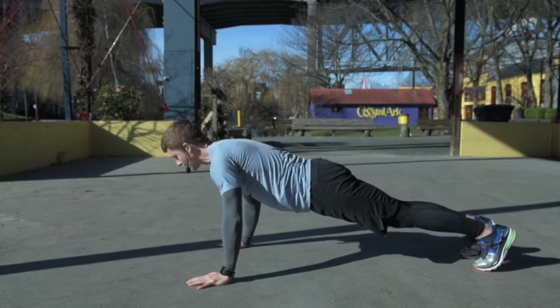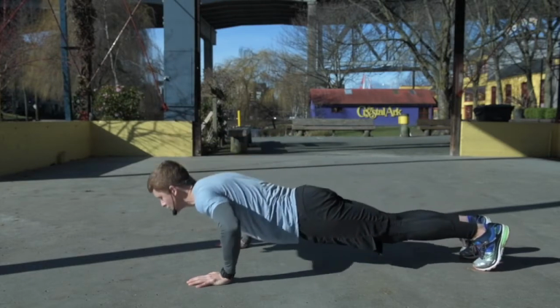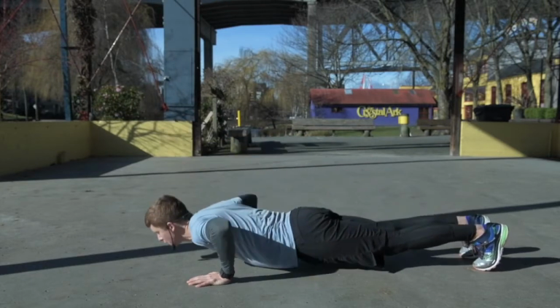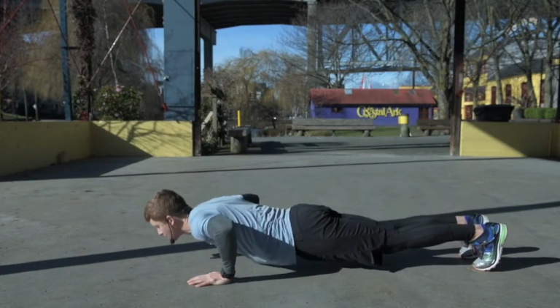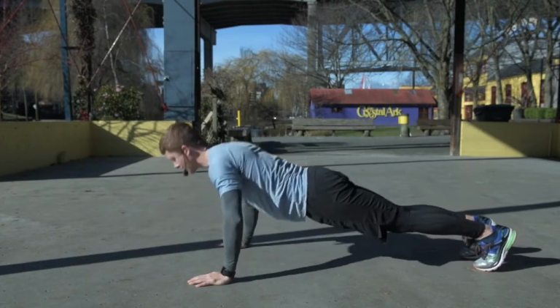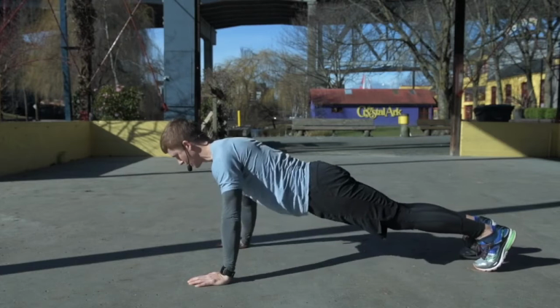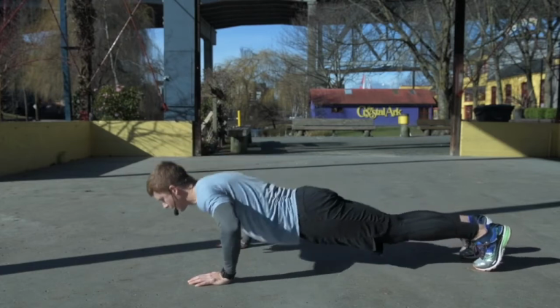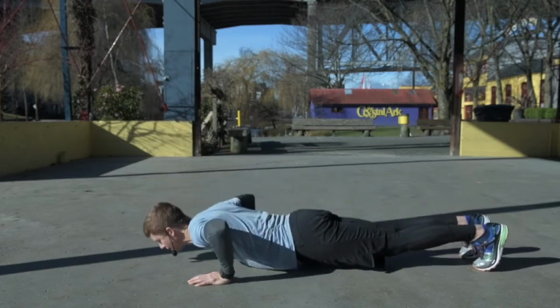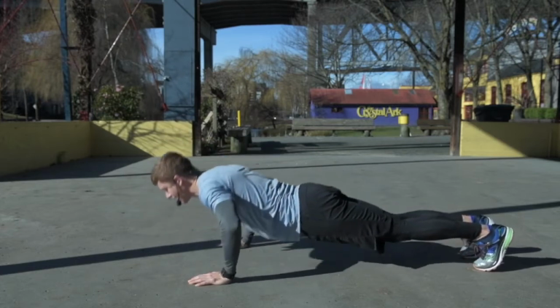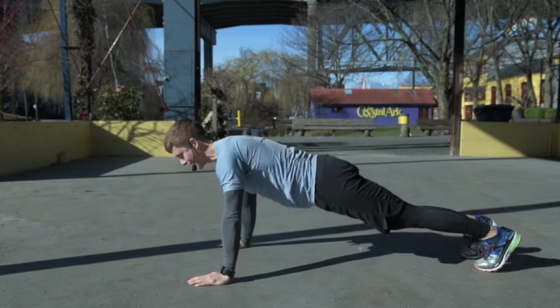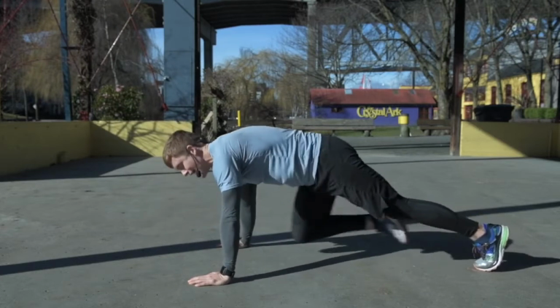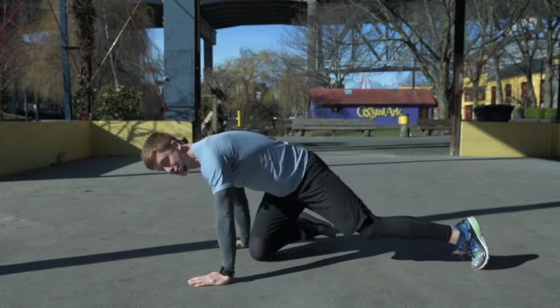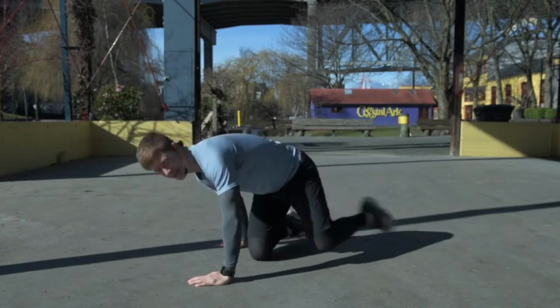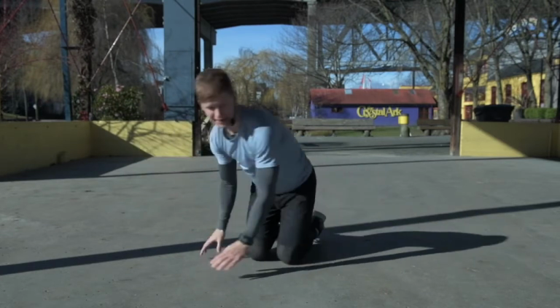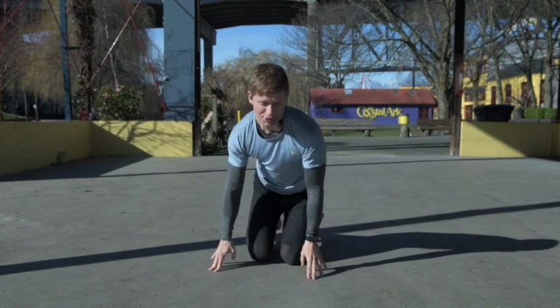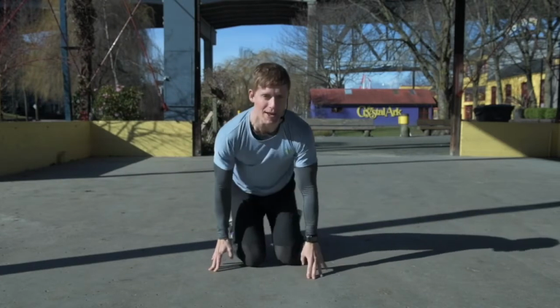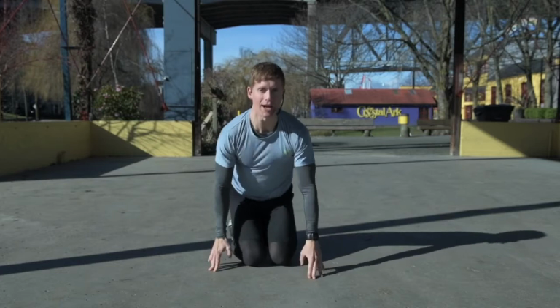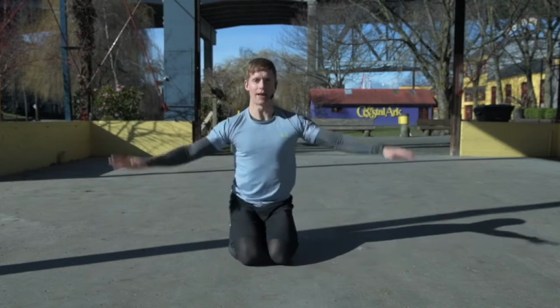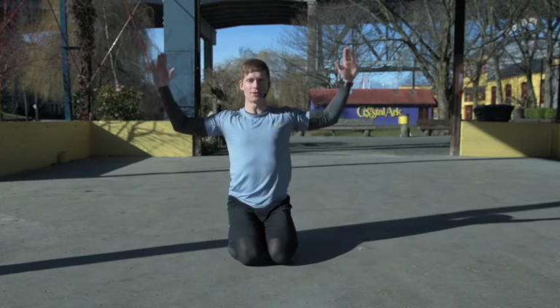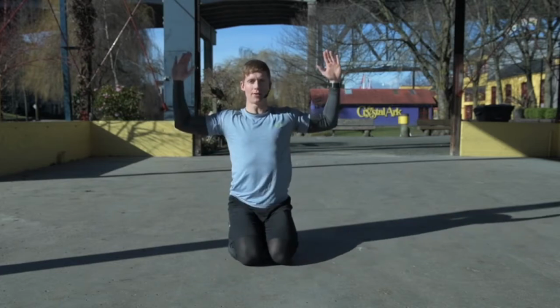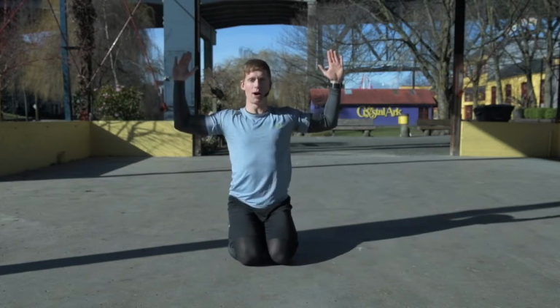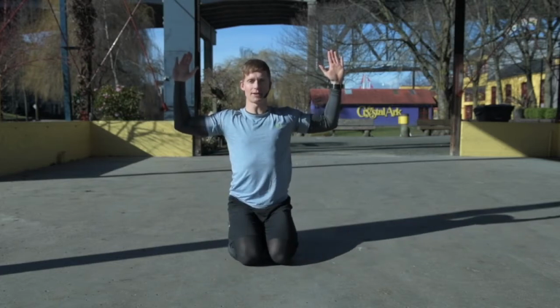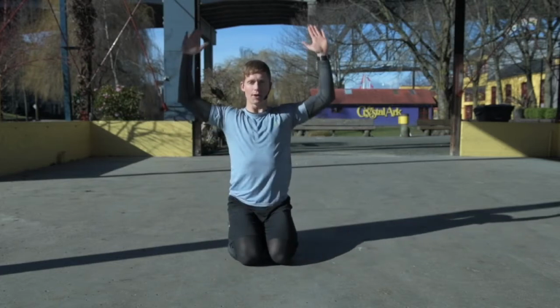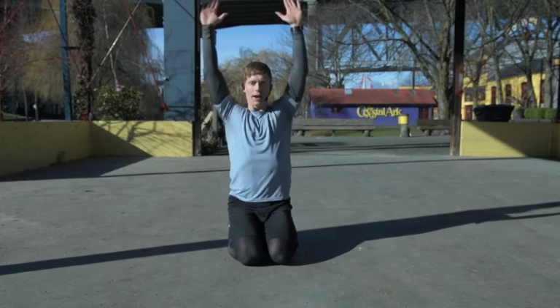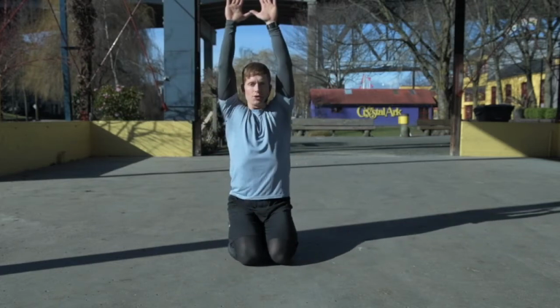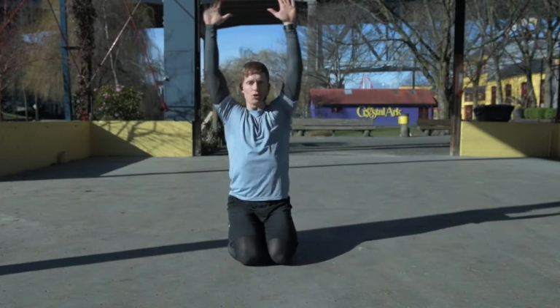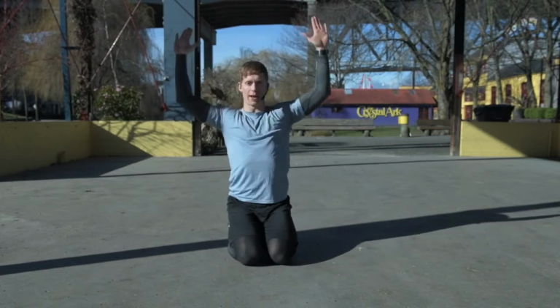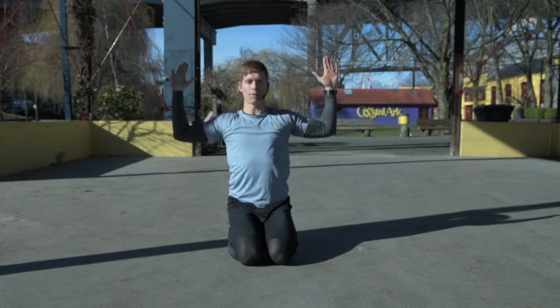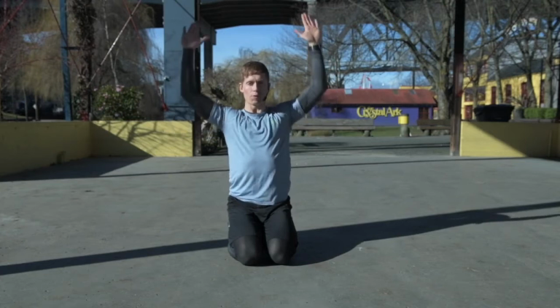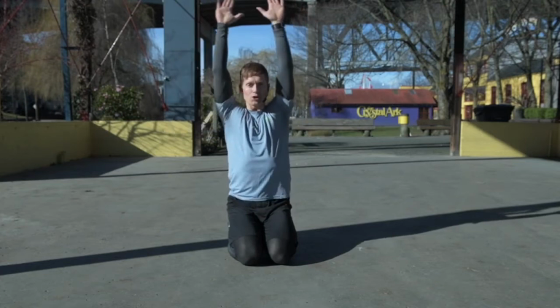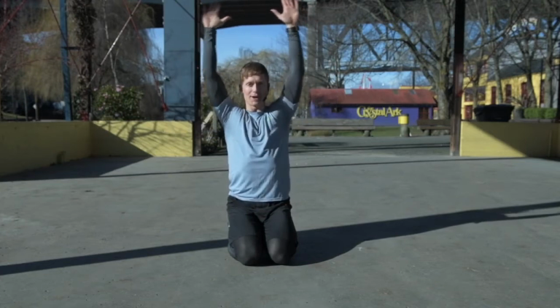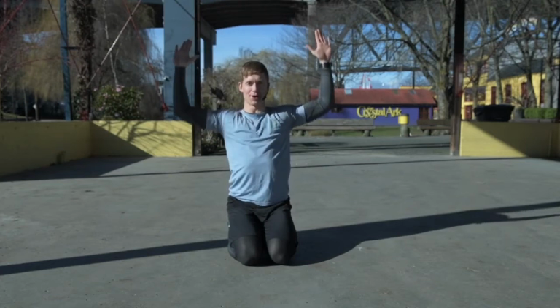I'm going to do two push-ups — breath in, exhale, breath in, exhale. As soon as I've done my second push-up, I'm going to bring my elbows into a 90 degree angle, palms facing forward, and go into four shoulder presses in a row.